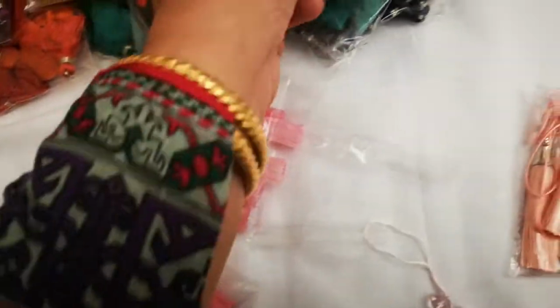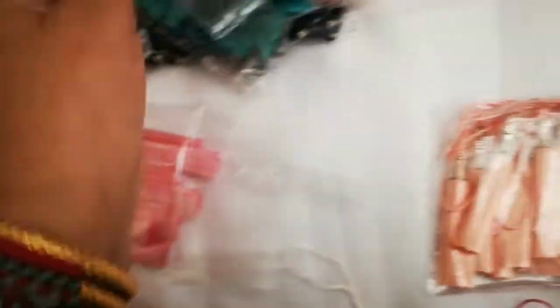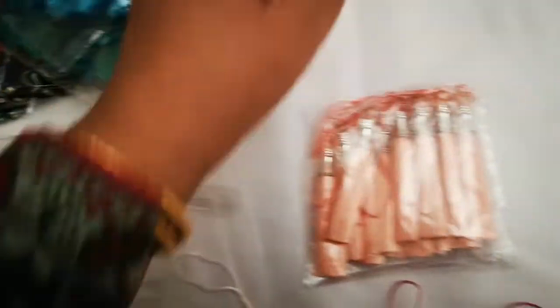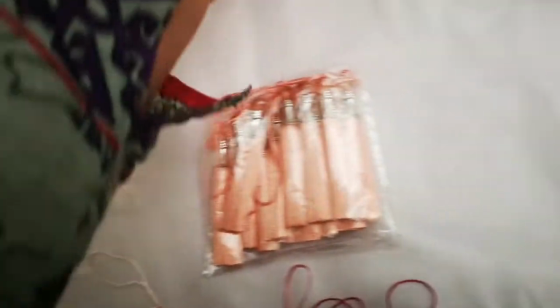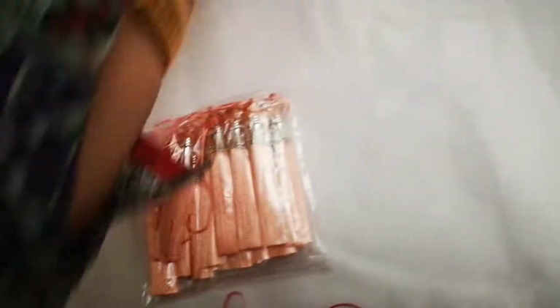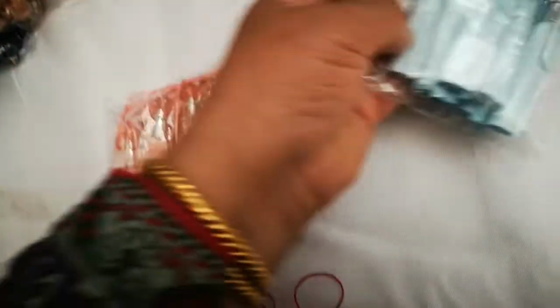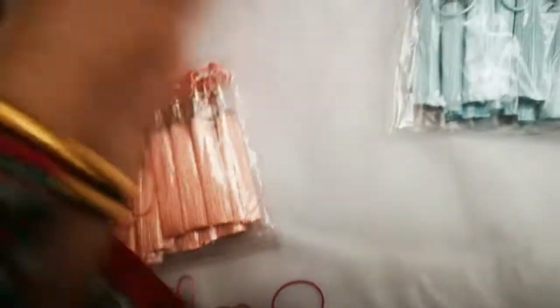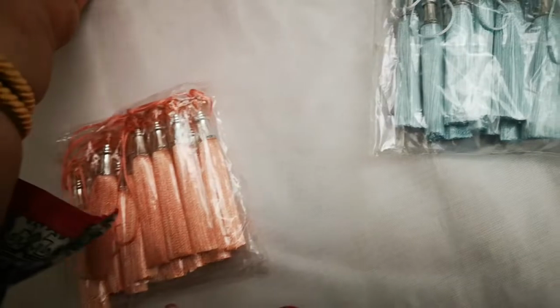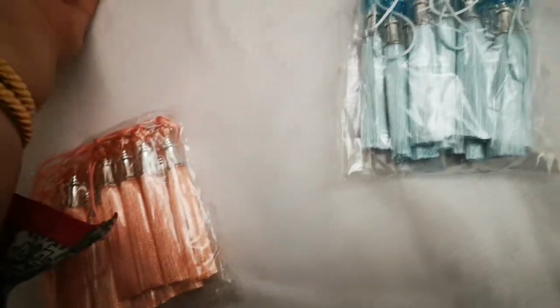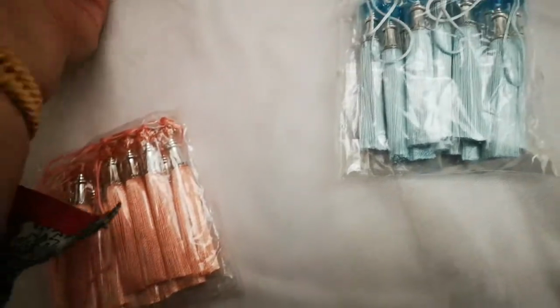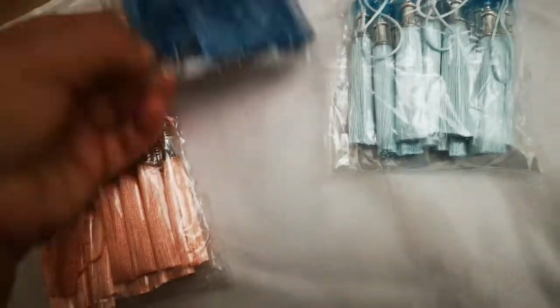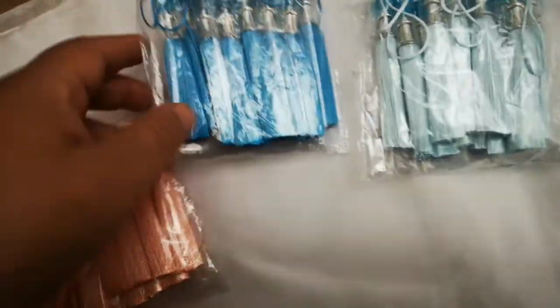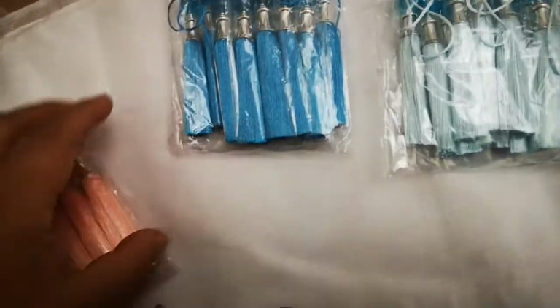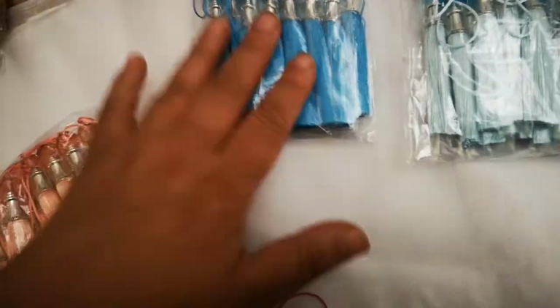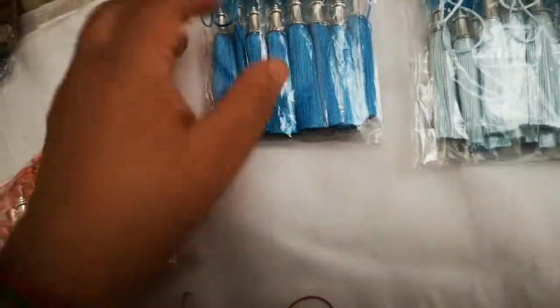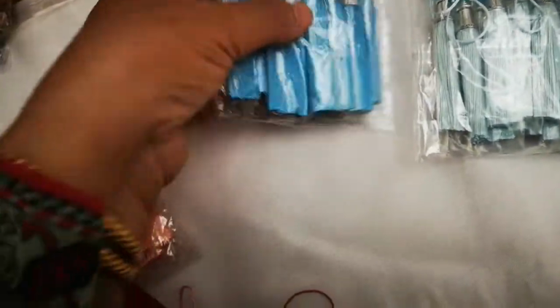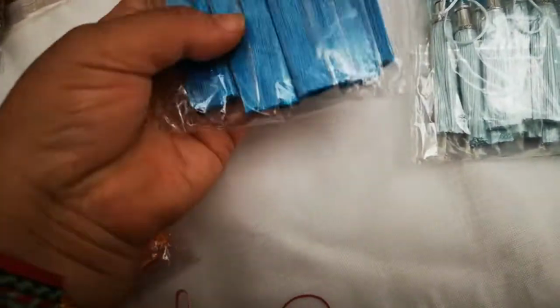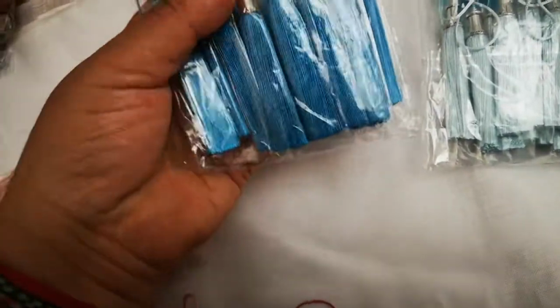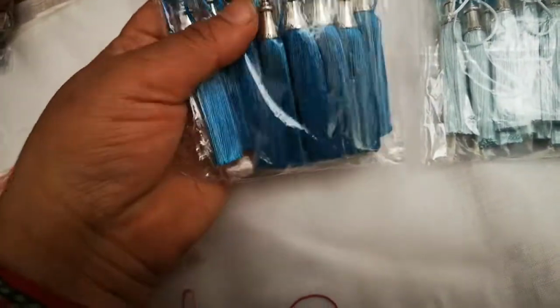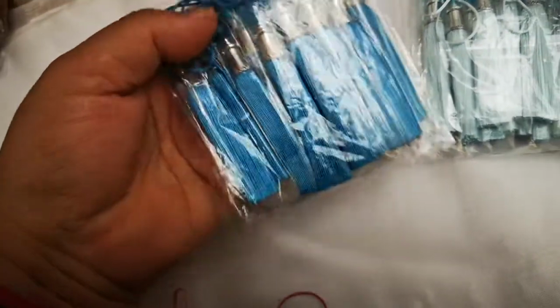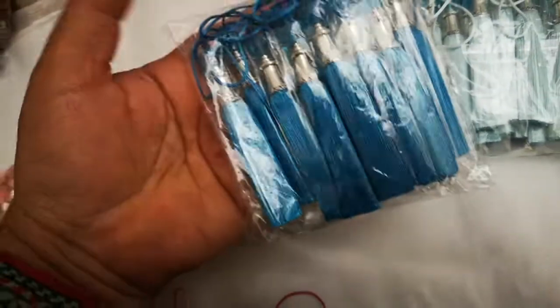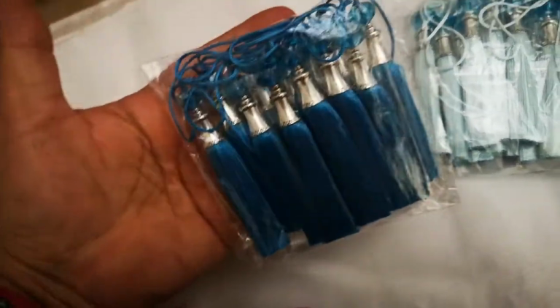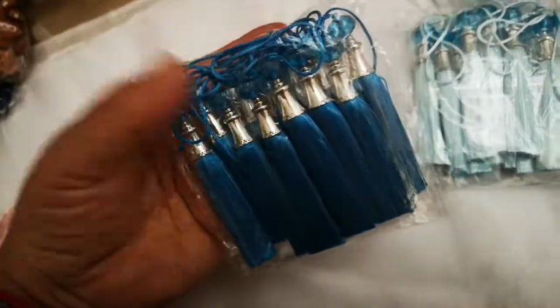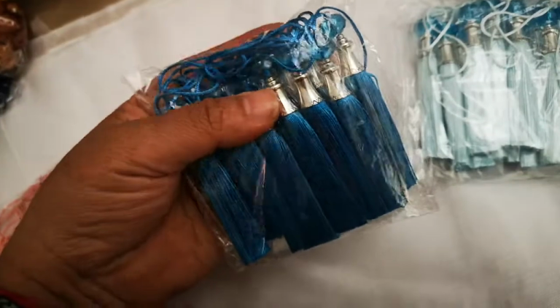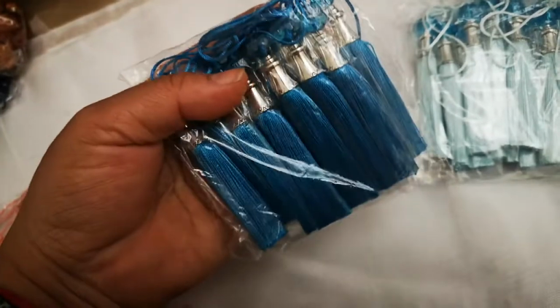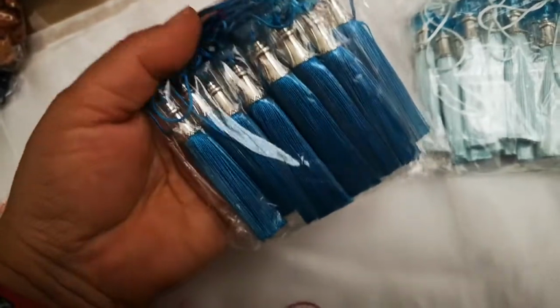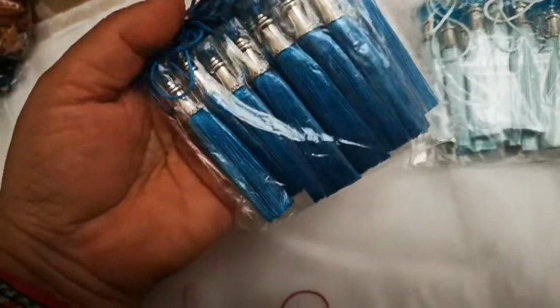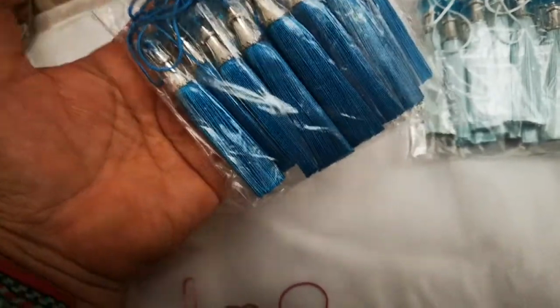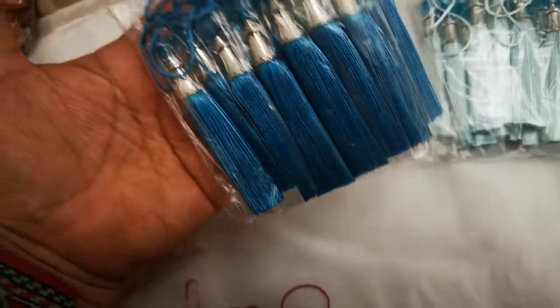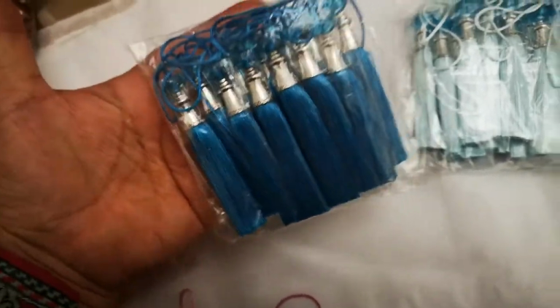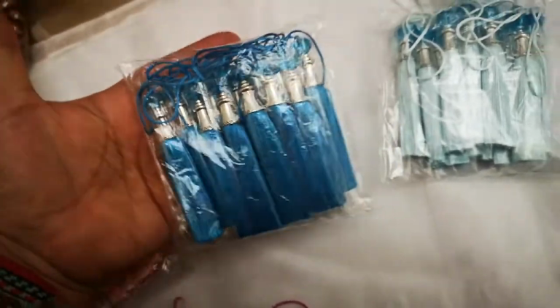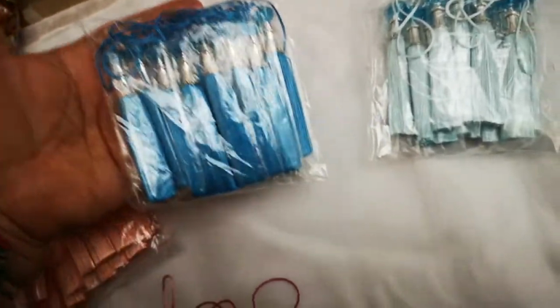As you can see, I'm going to show you quite a bit of variety. And if you want to know the price of these, for a pack of these, there's 10 in a pack and they're £5.